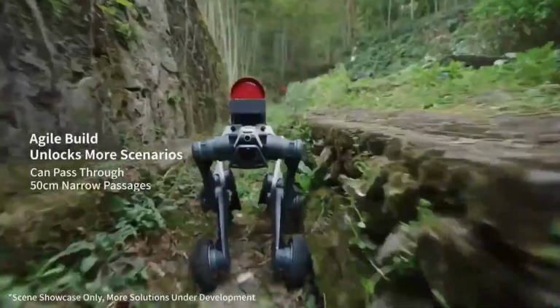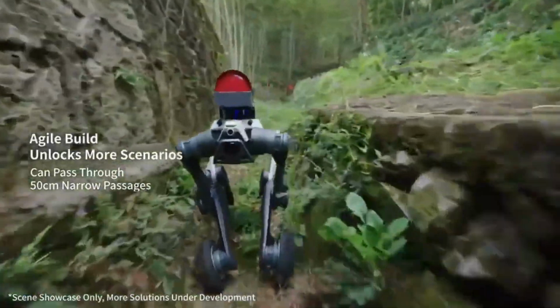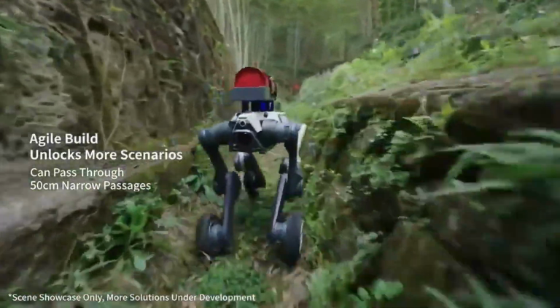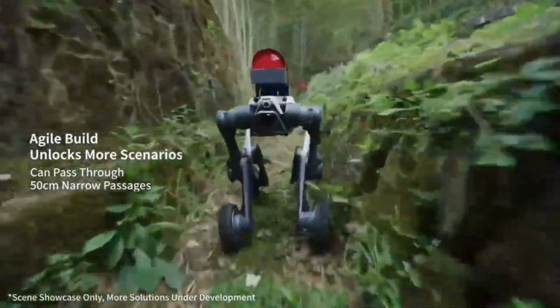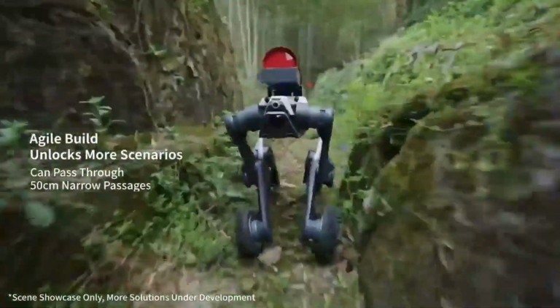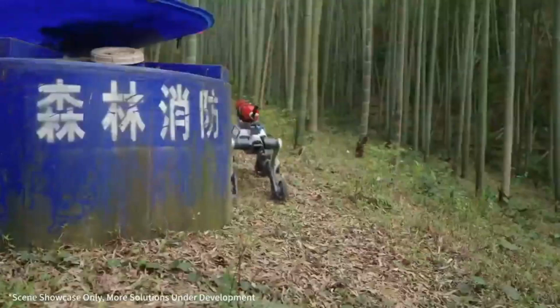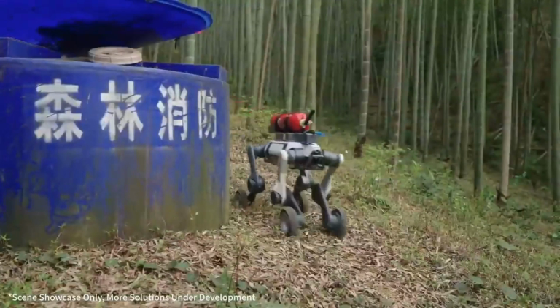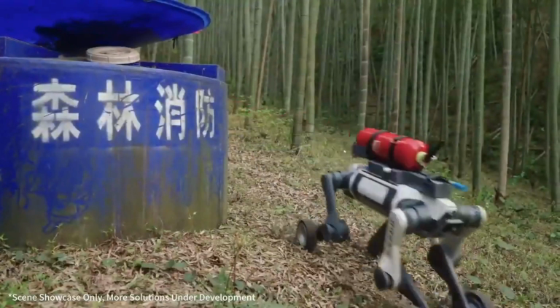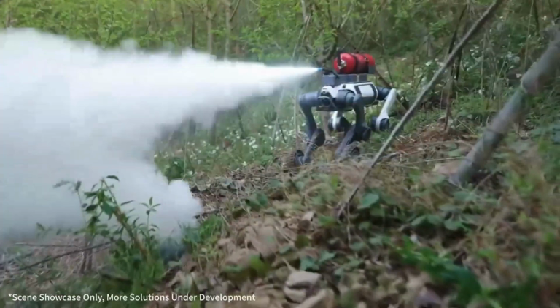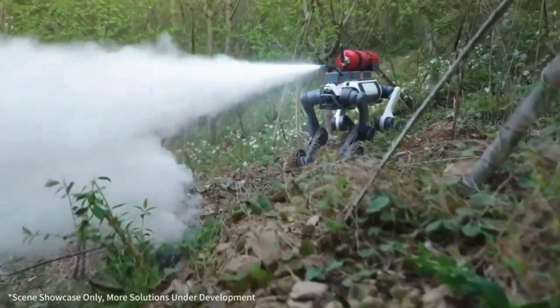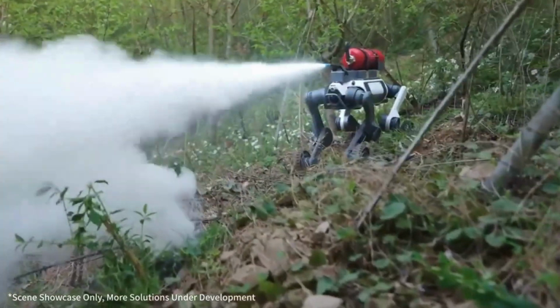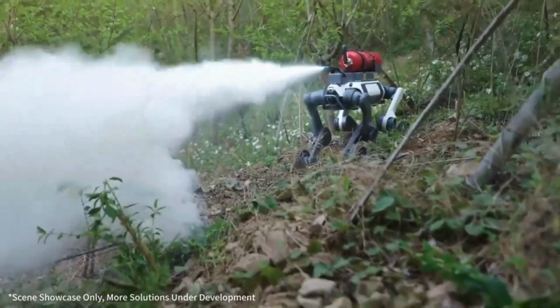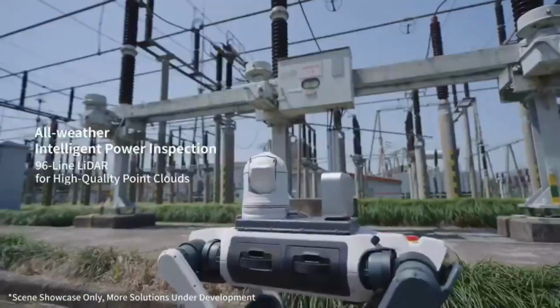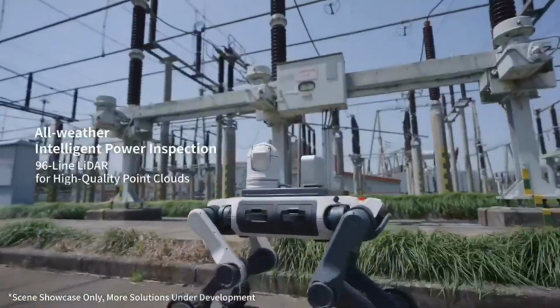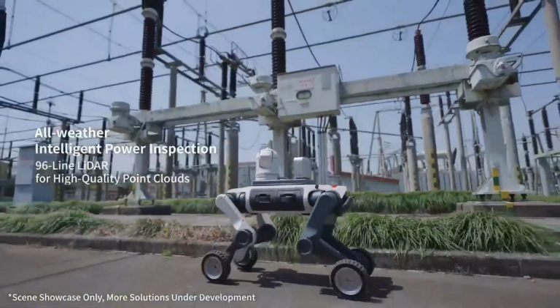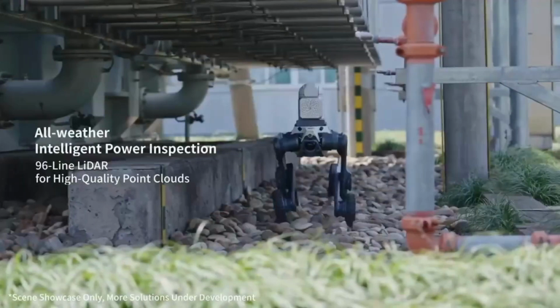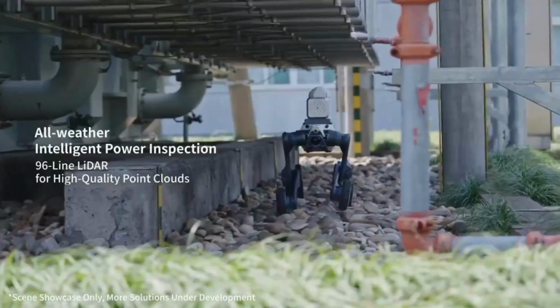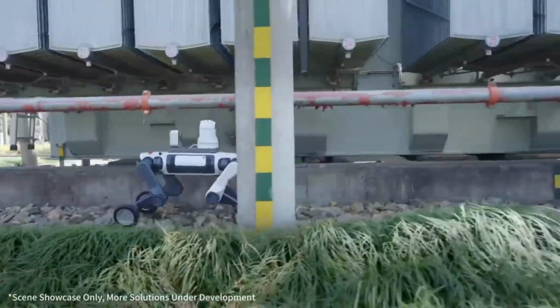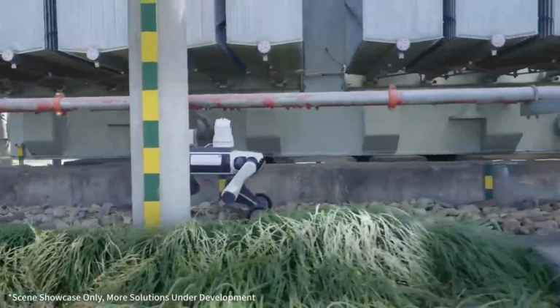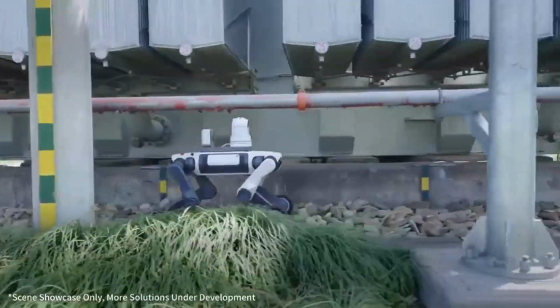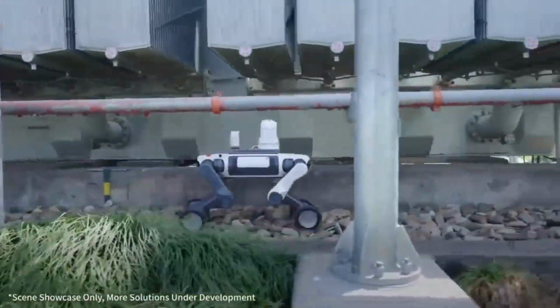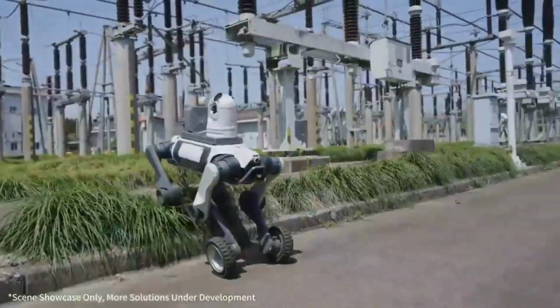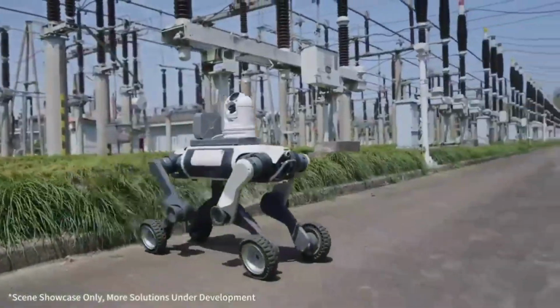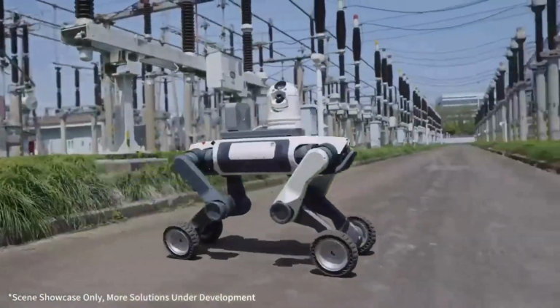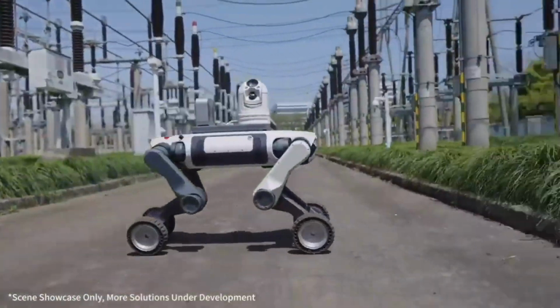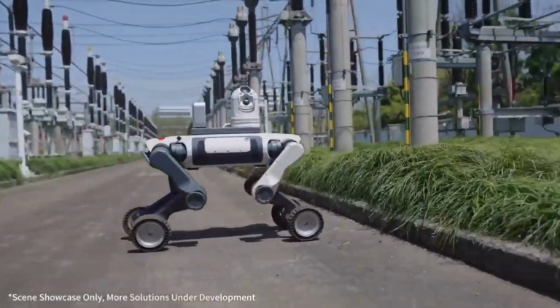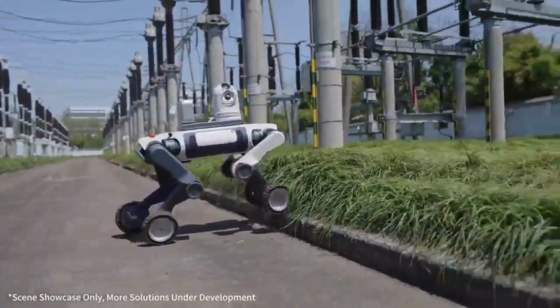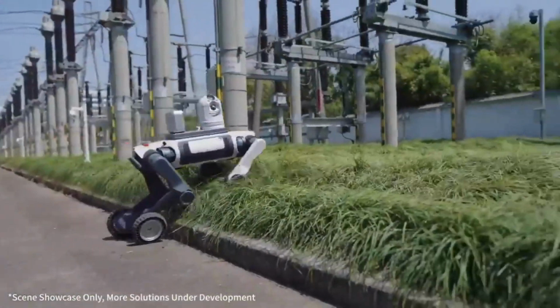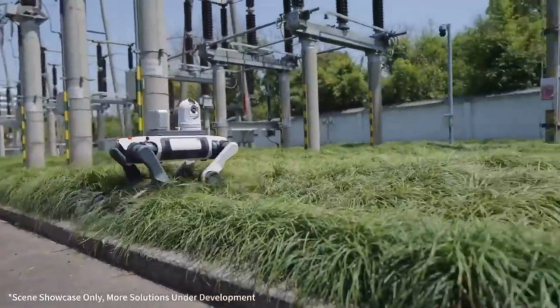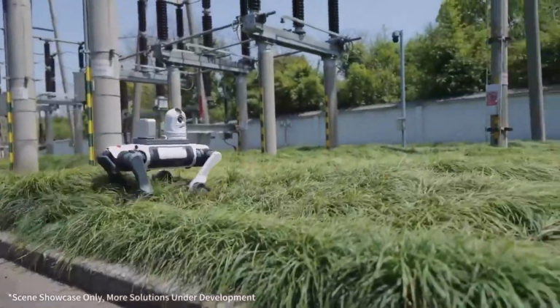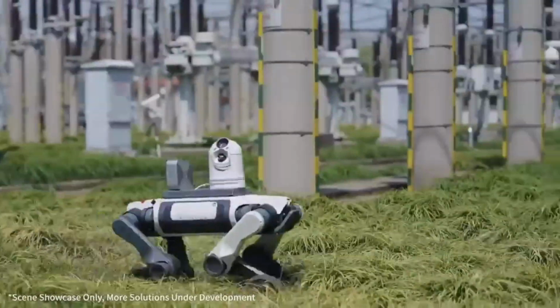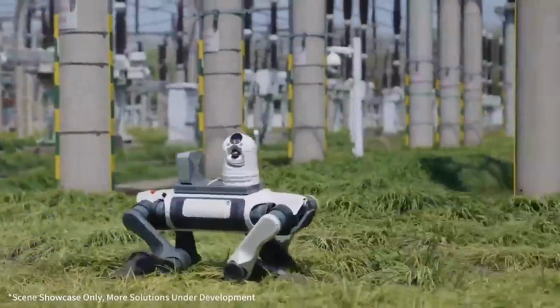In short, it goes where cars get stuck and dogs get tired. What's truly clever is the hybrid design — you get the stability of legs, the speed of wheels and the intelligence of AI, all in one package.